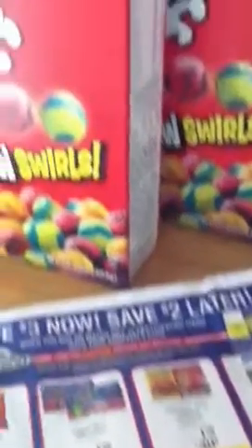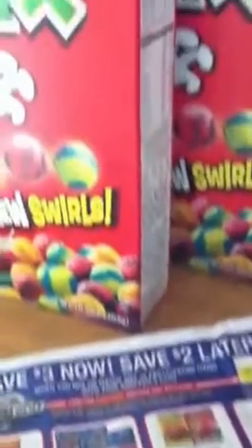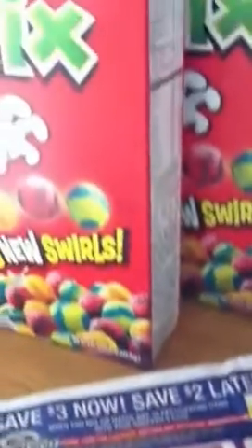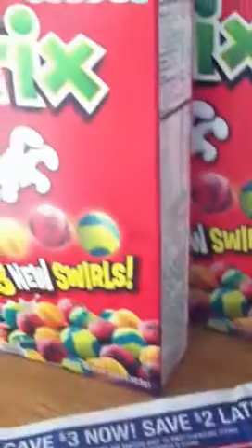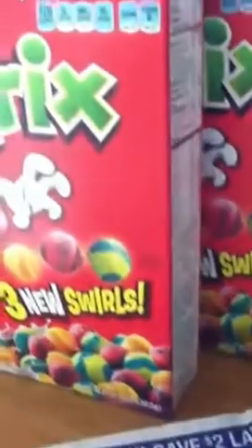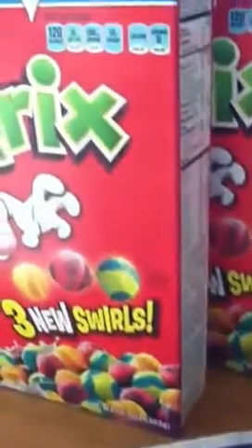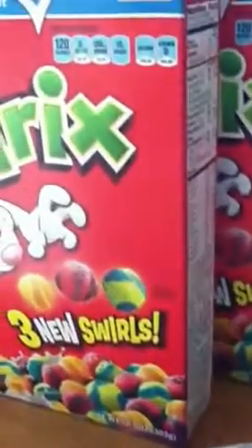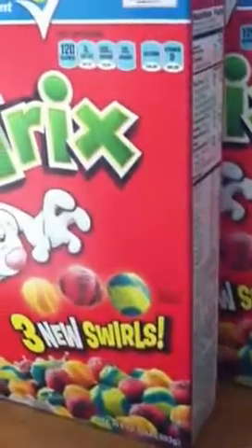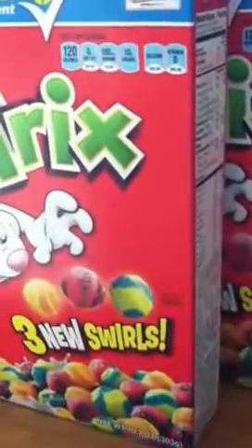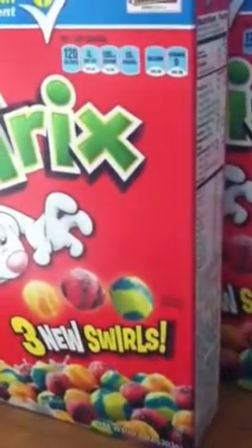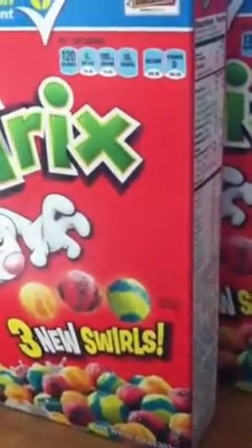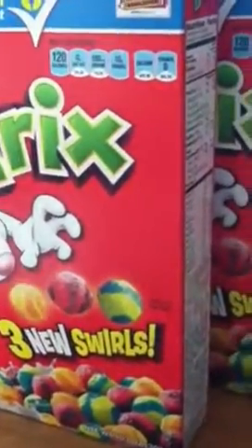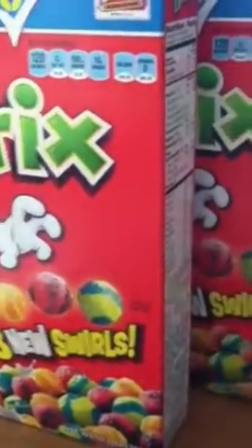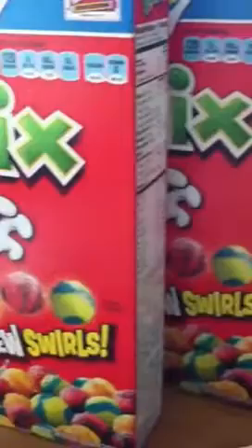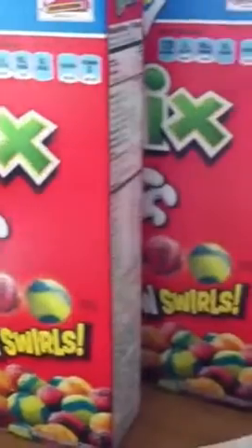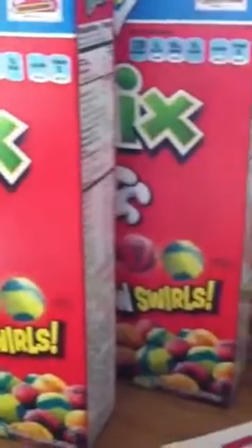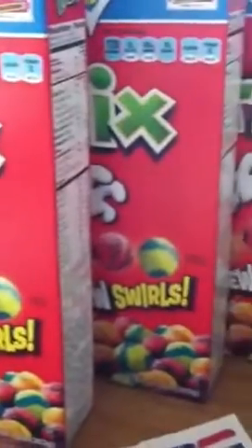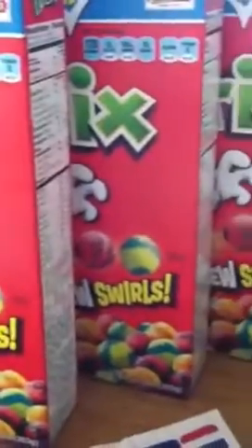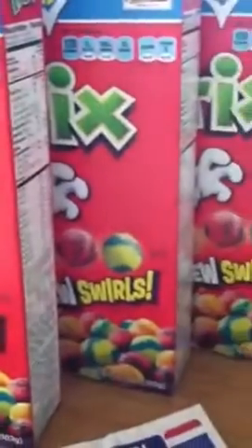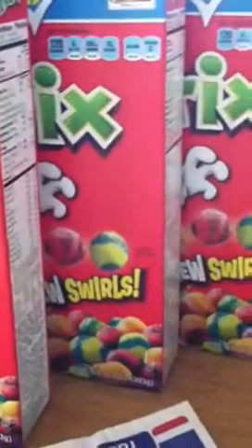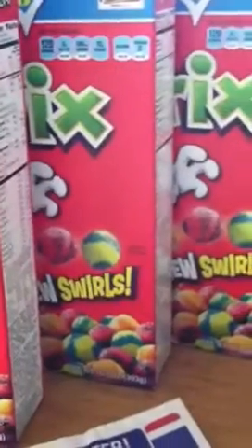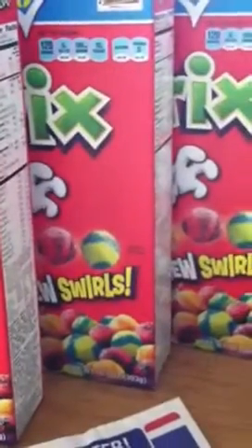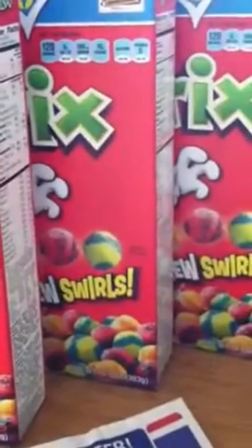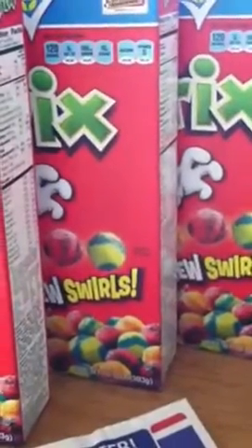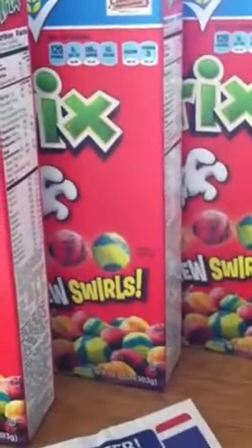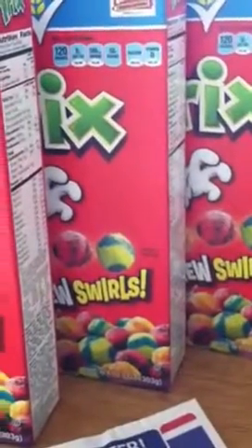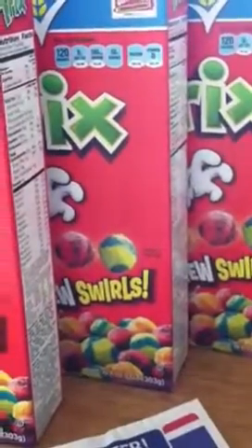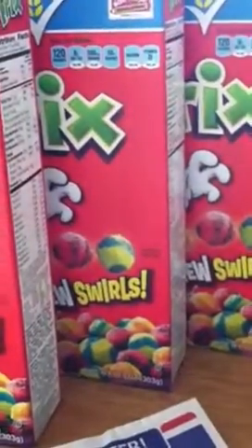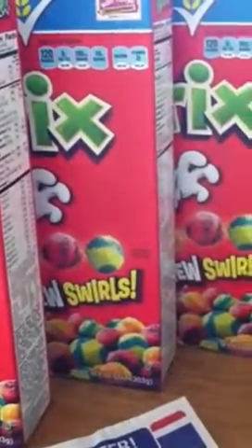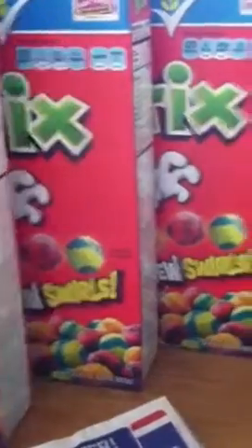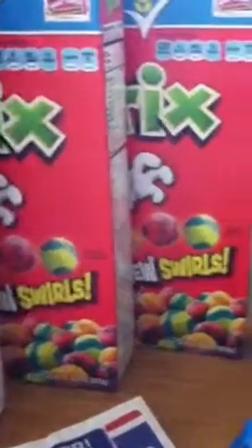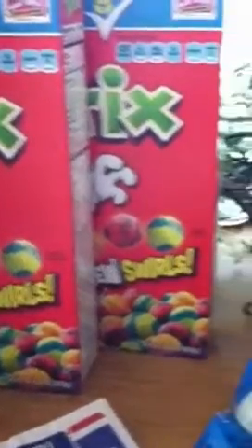I bought three boxes of Trix. I had a coupon — buy three, get a dollar off.